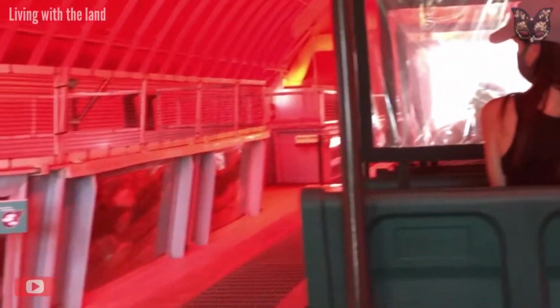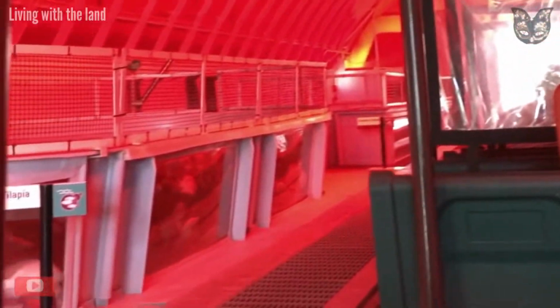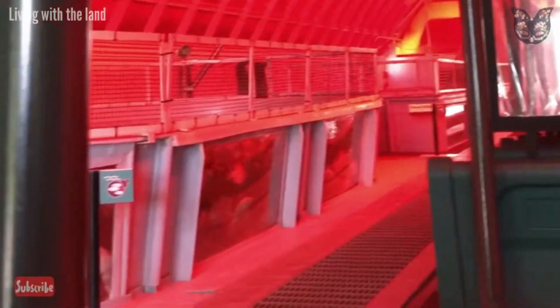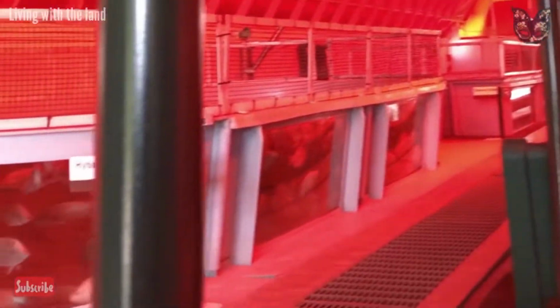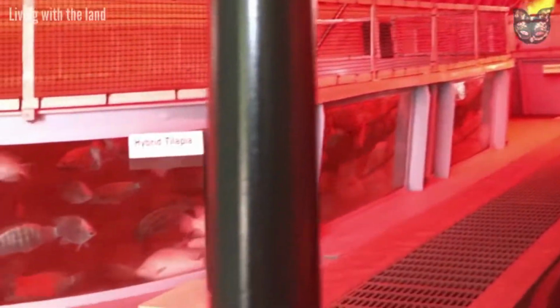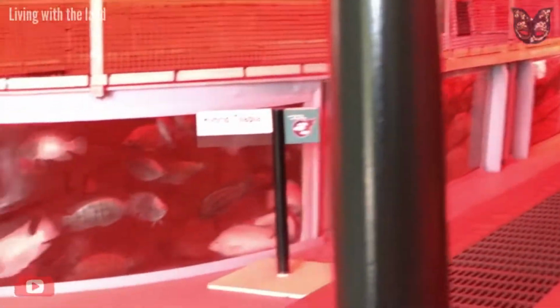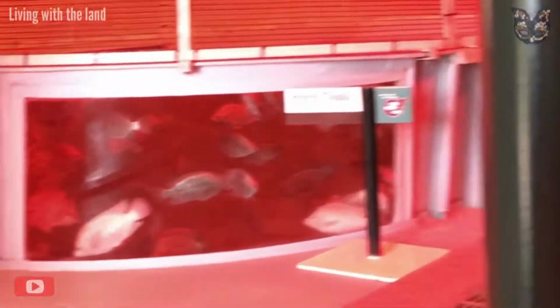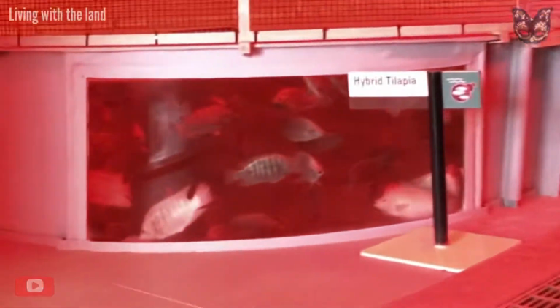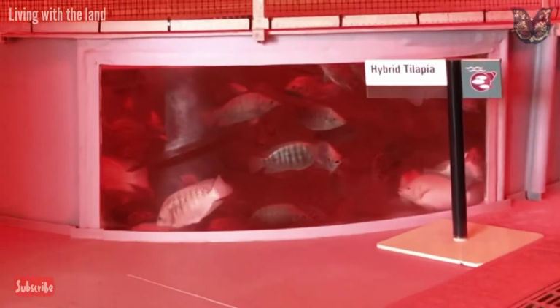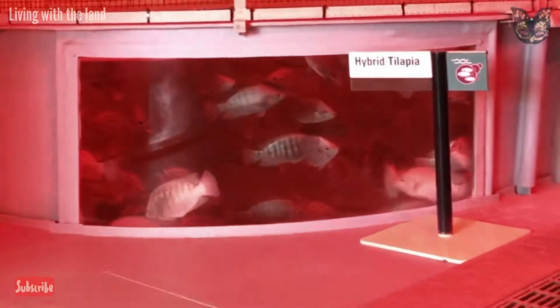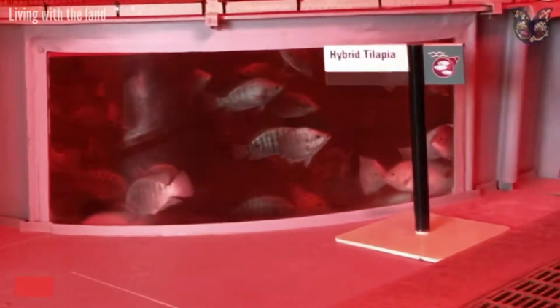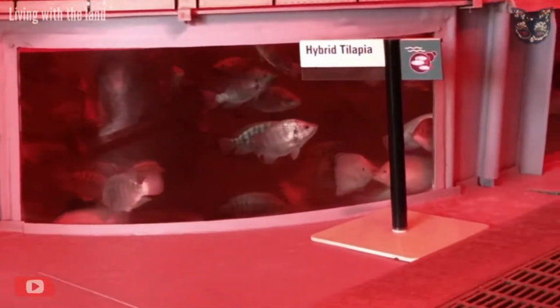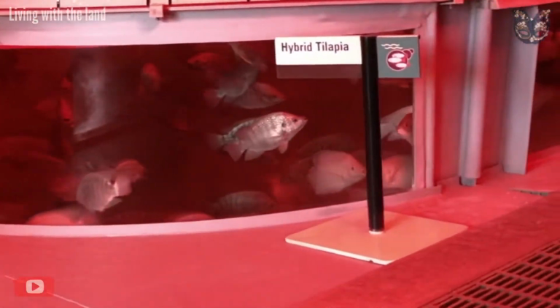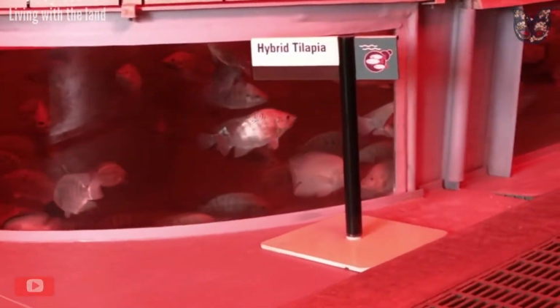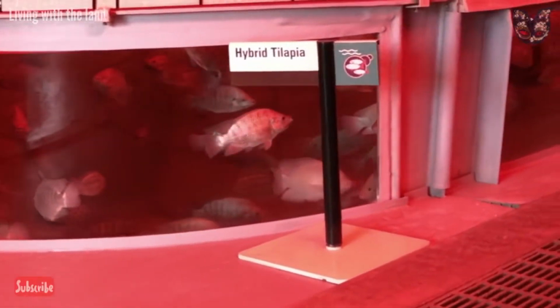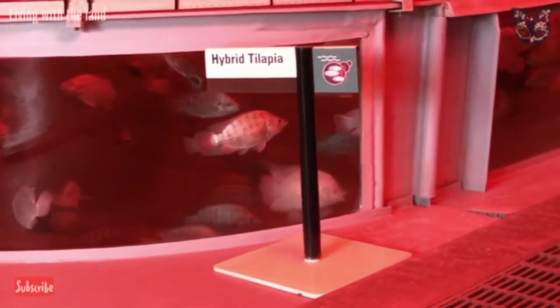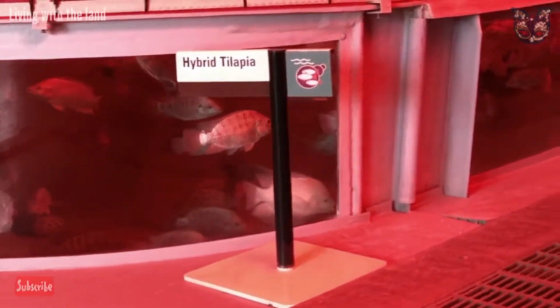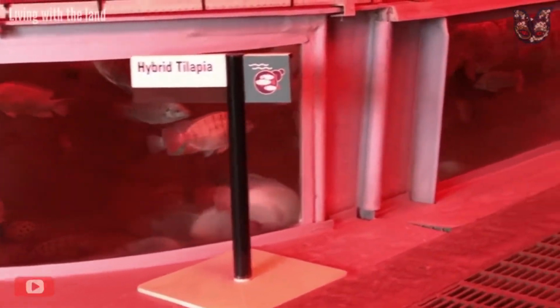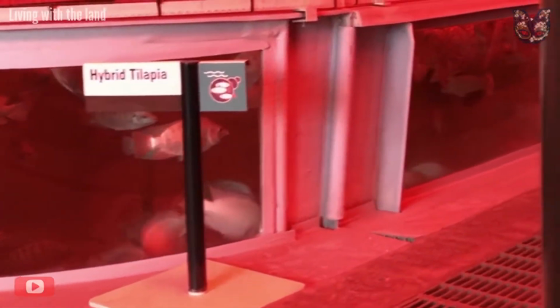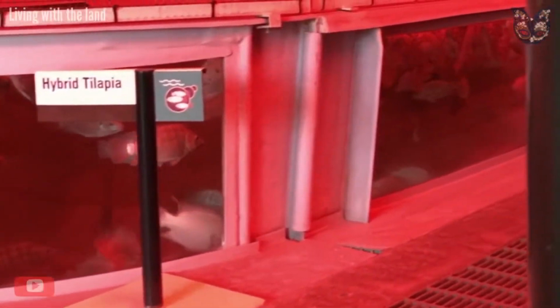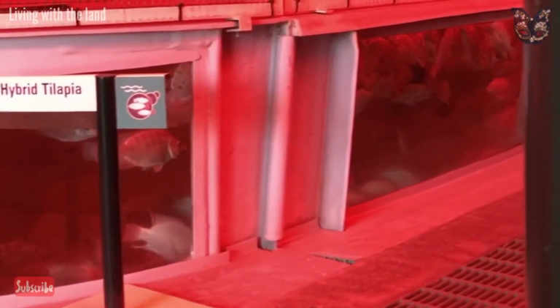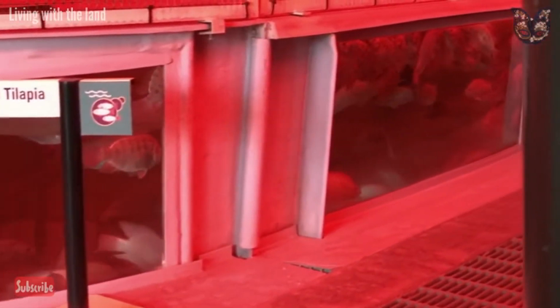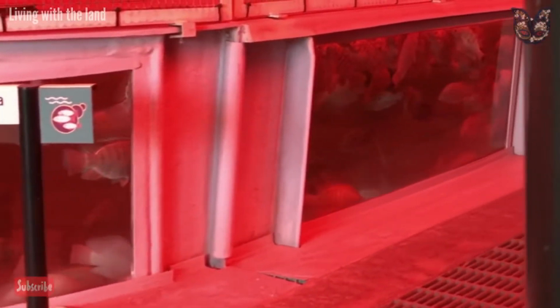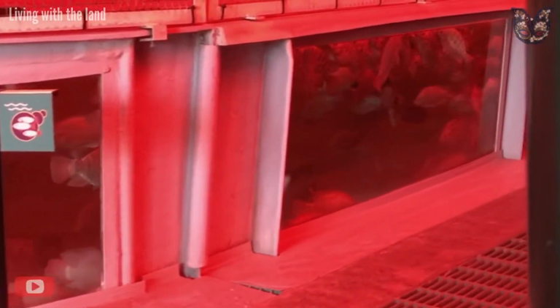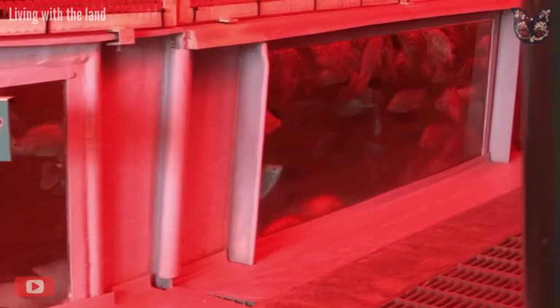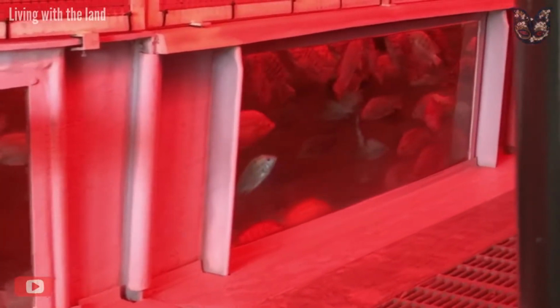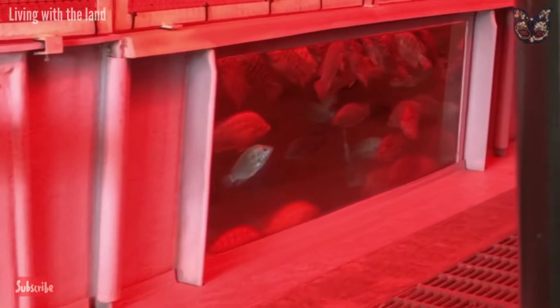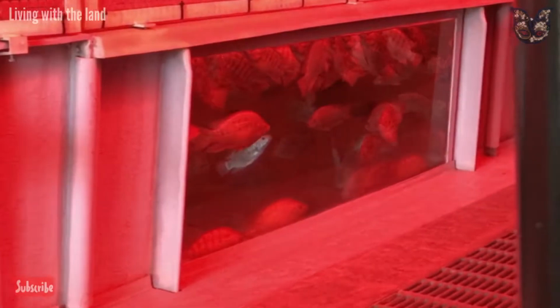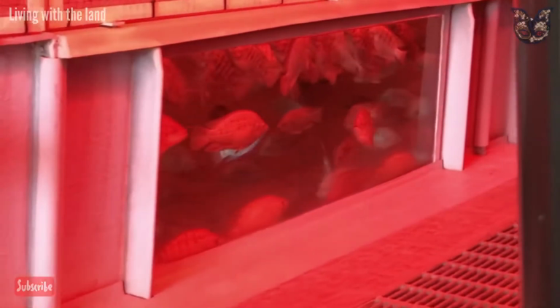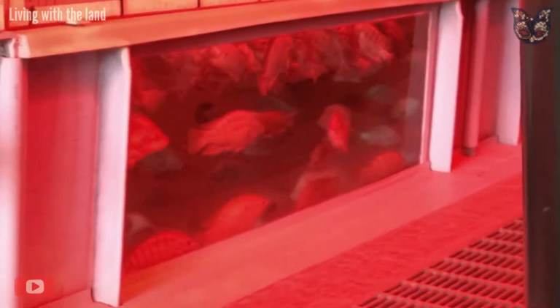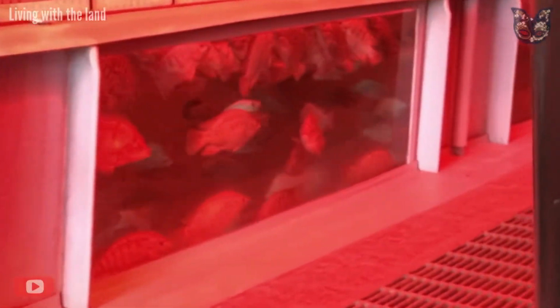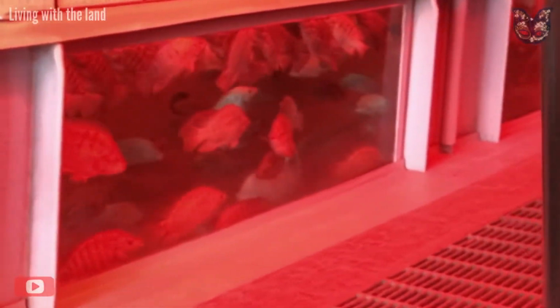The crops you see here are raised using fish farming. The sustaining system we're using here recycles the water in the tanks.